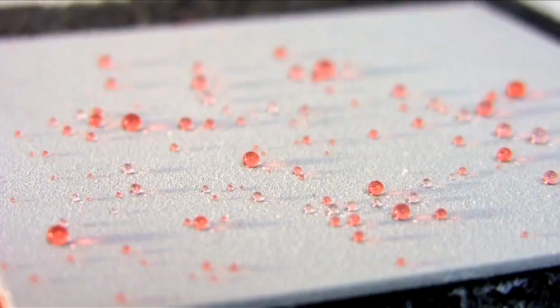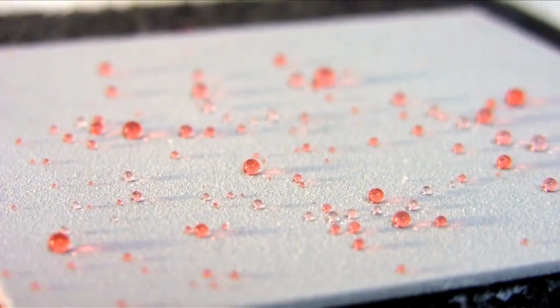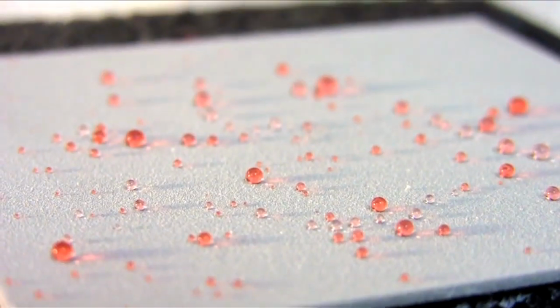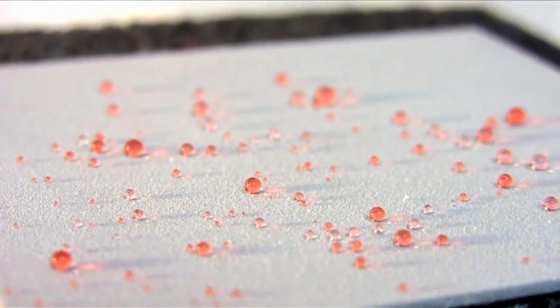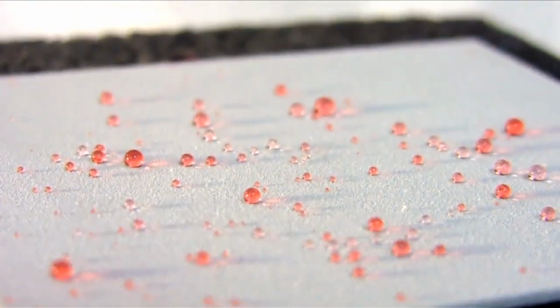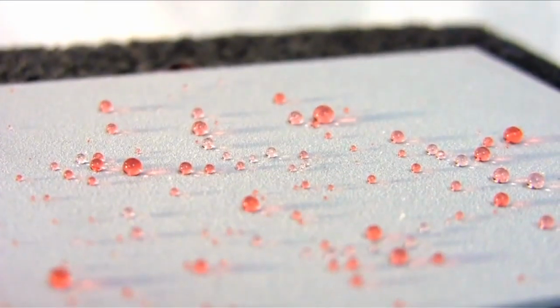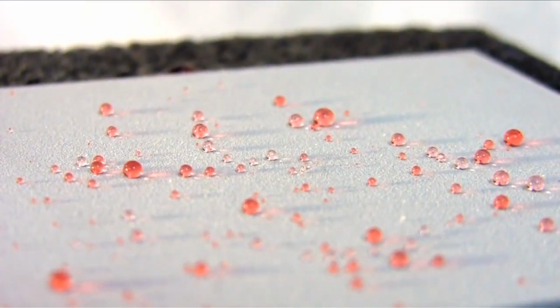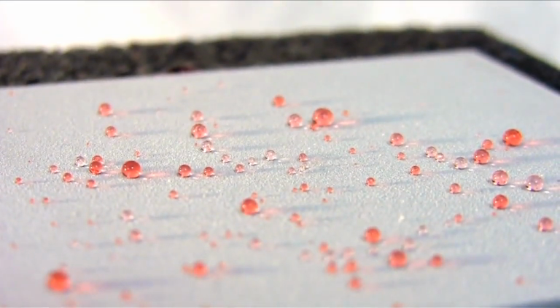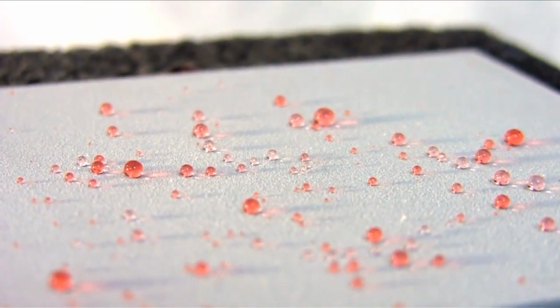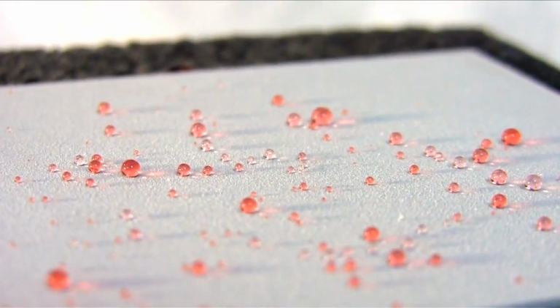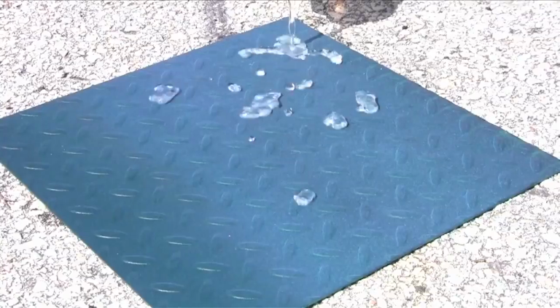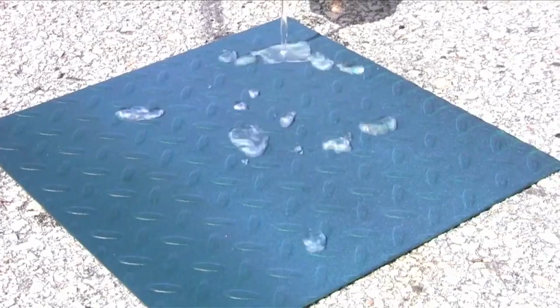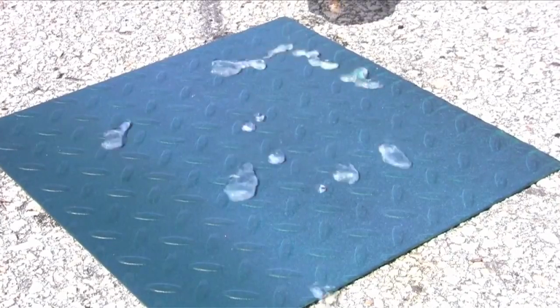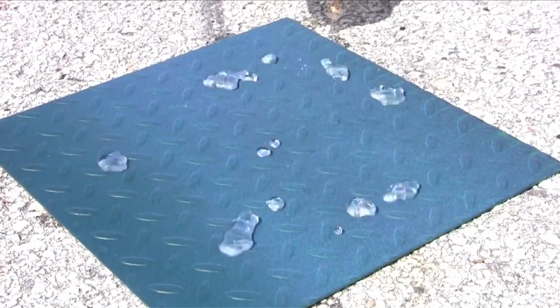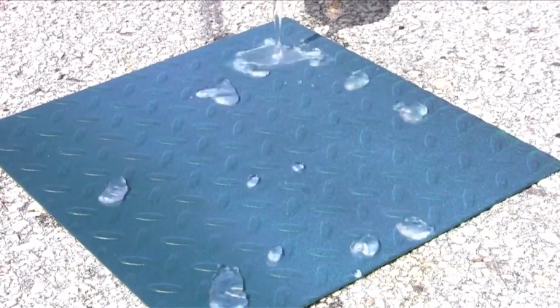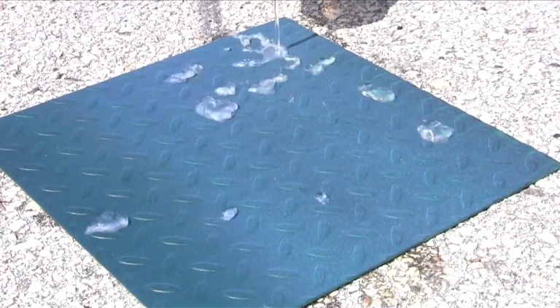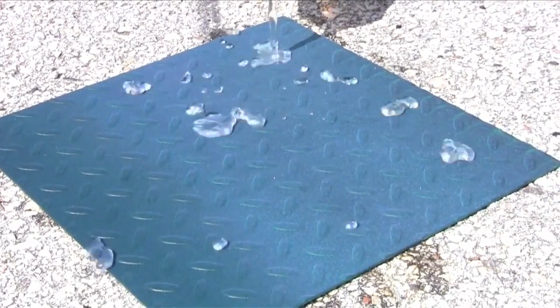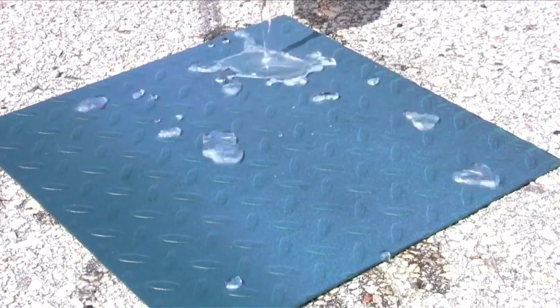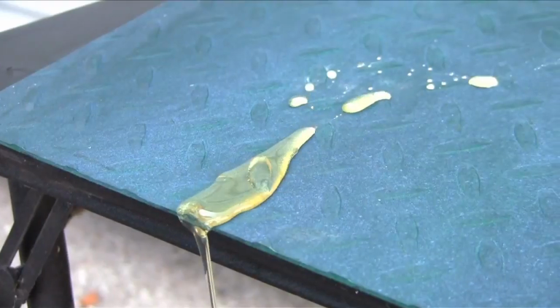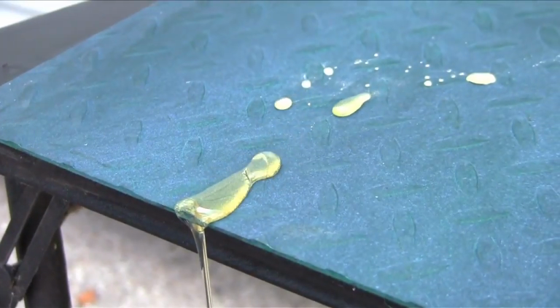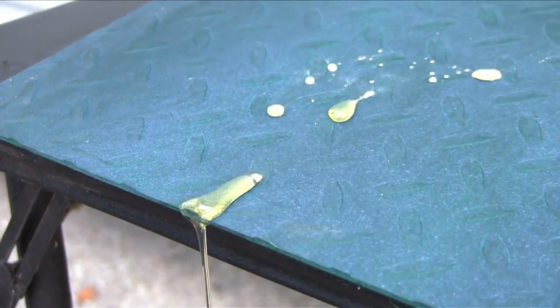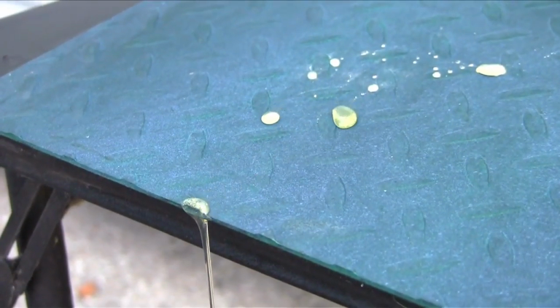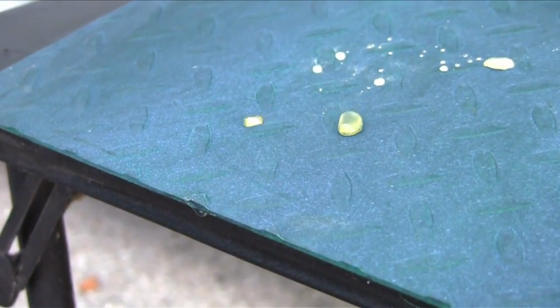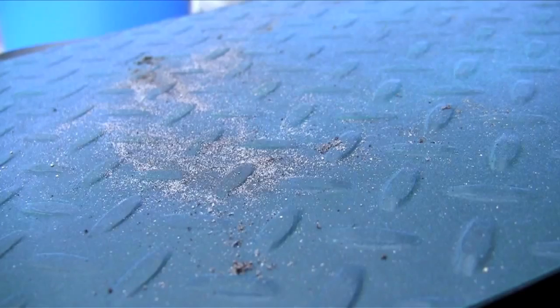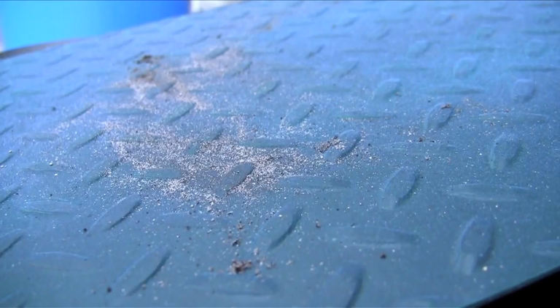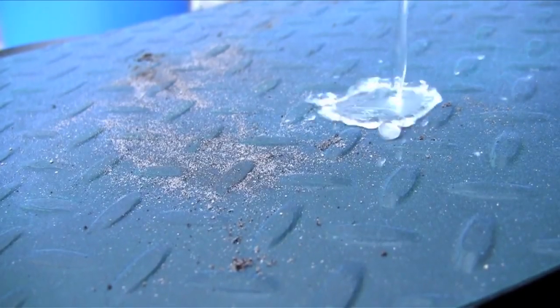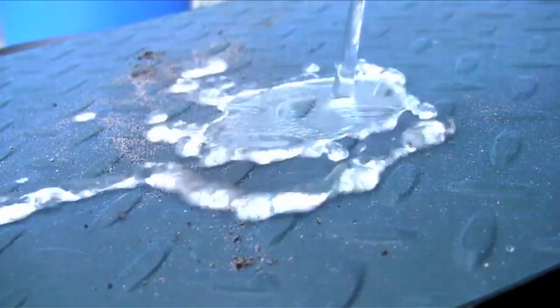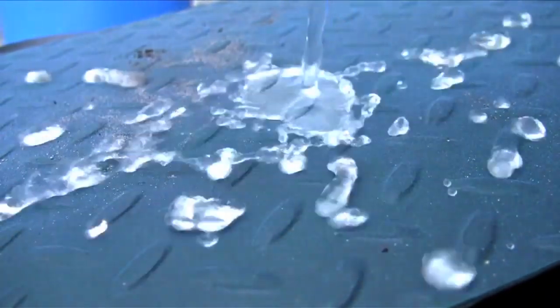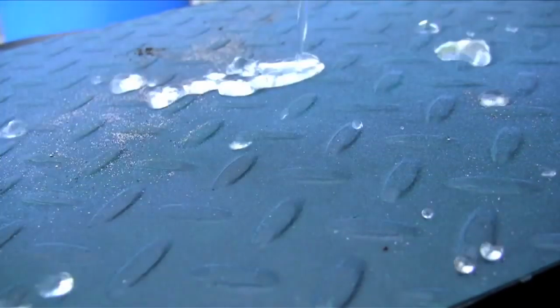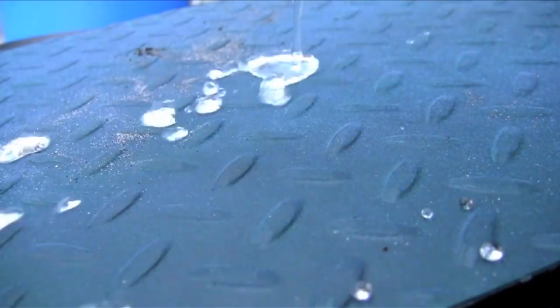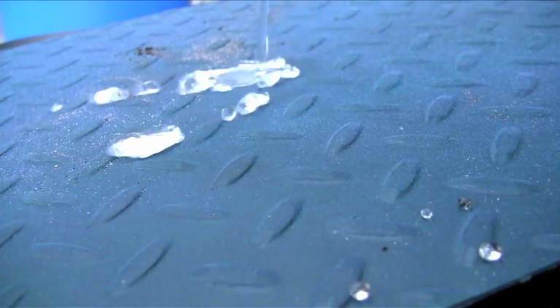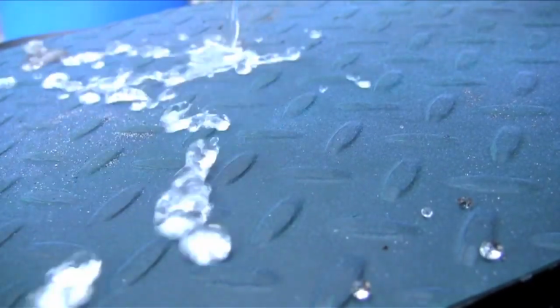Ultra-EverDry coatings are durable coatings that exhibit super hydrophobicity and super oleophobicity. After curing, the coatings will repel water mixtures and heavy oil. Dust and dirt should rinse off easily, and the surface will remain completely dry.